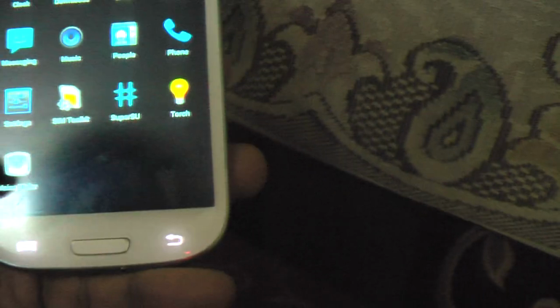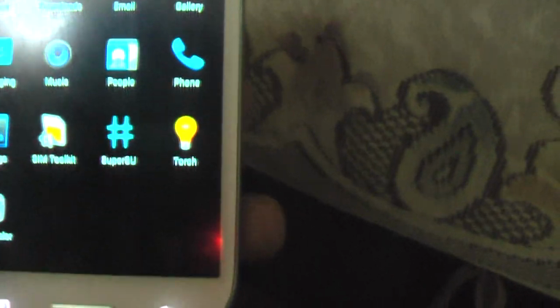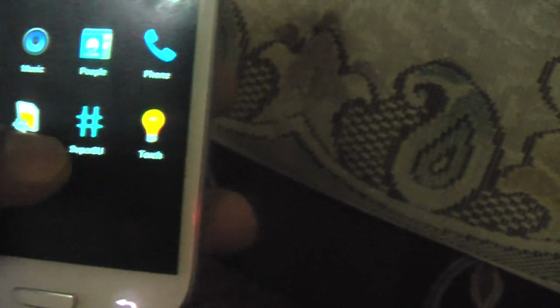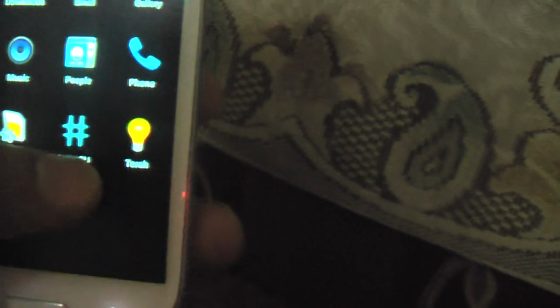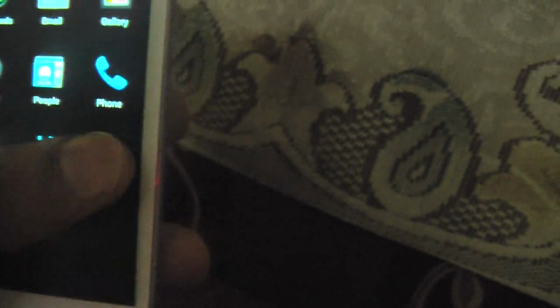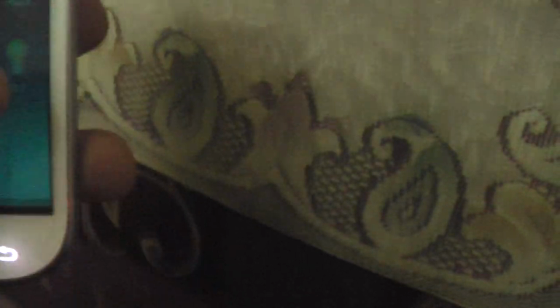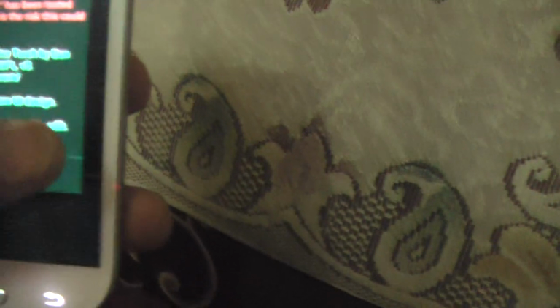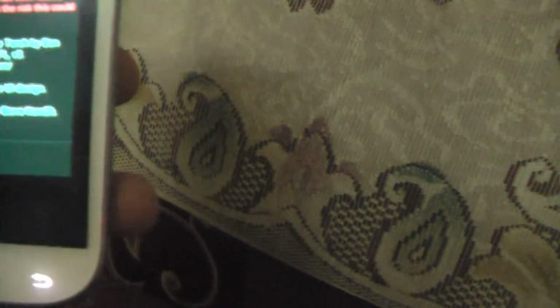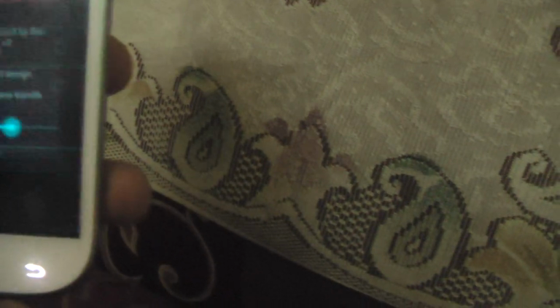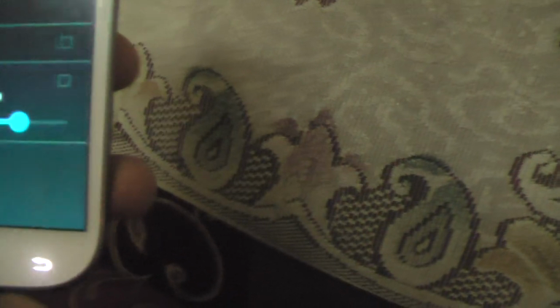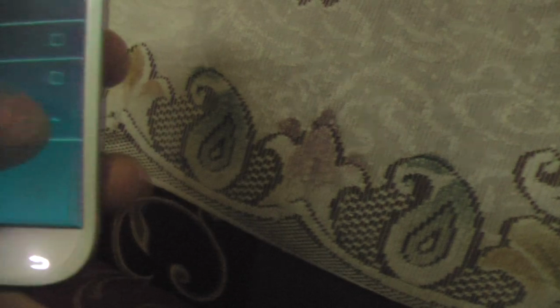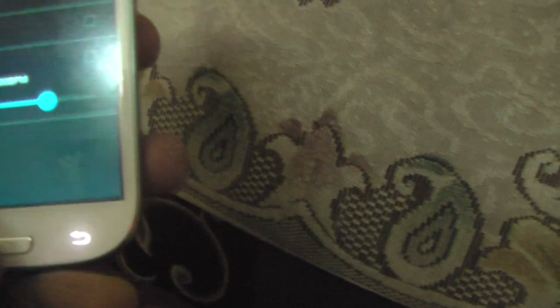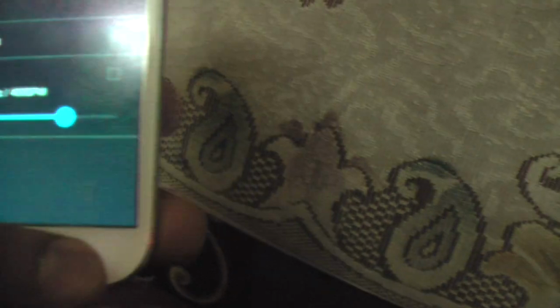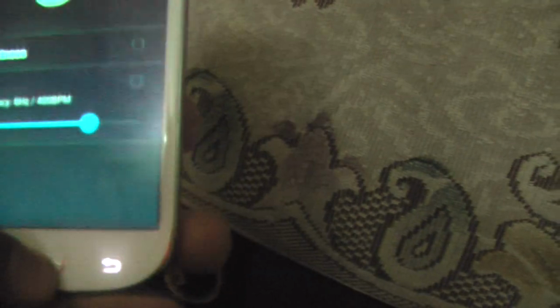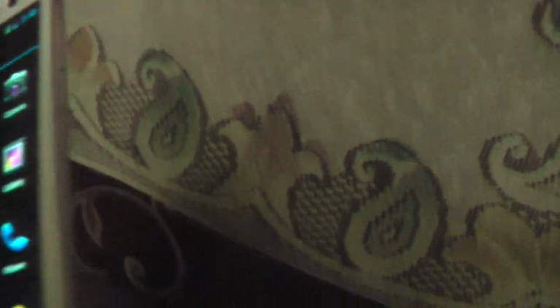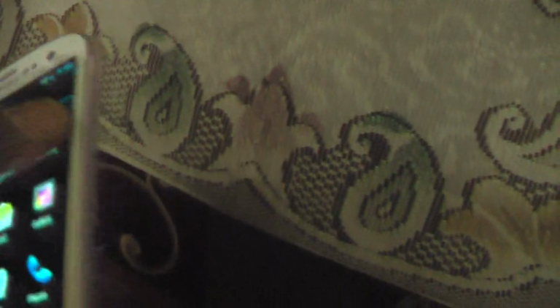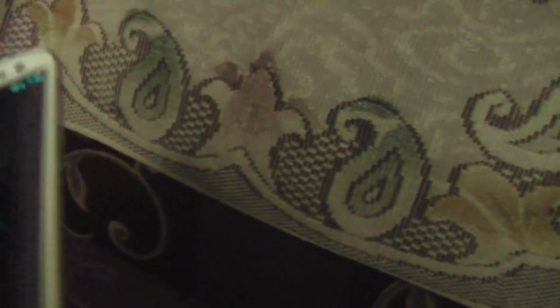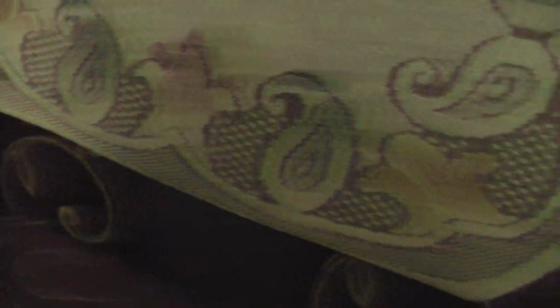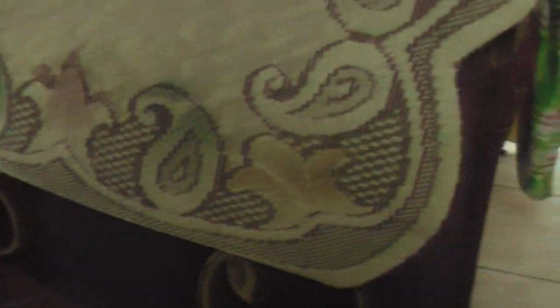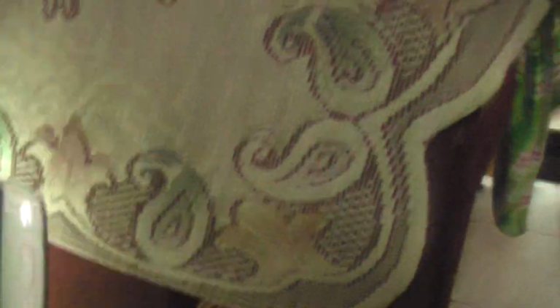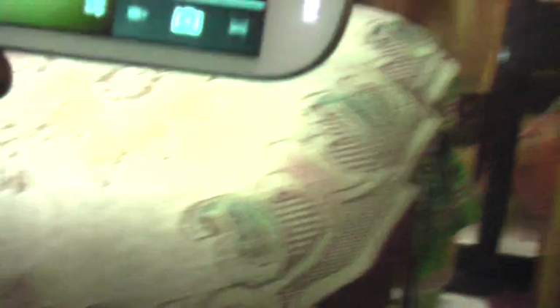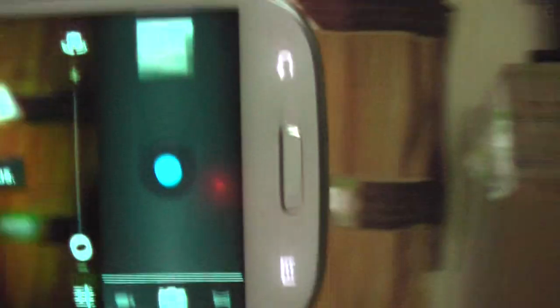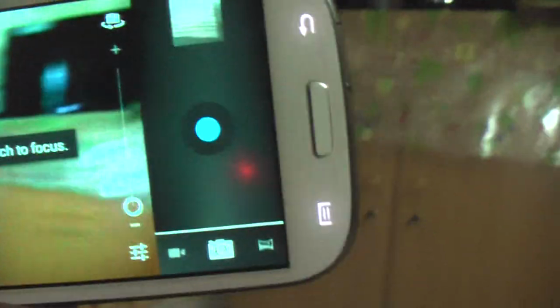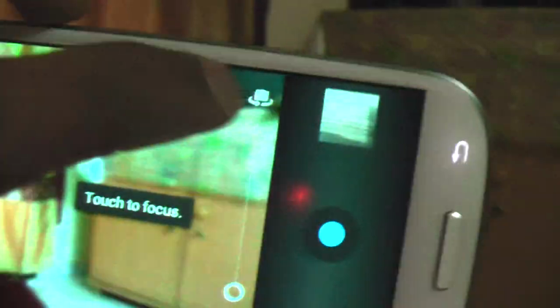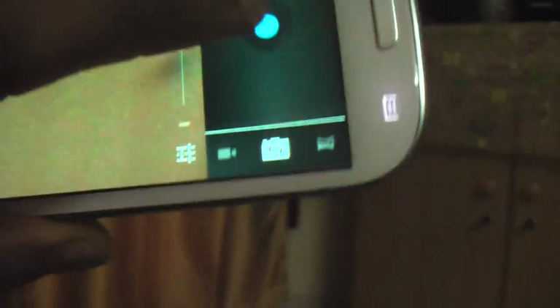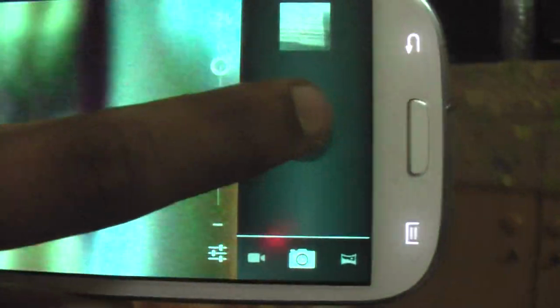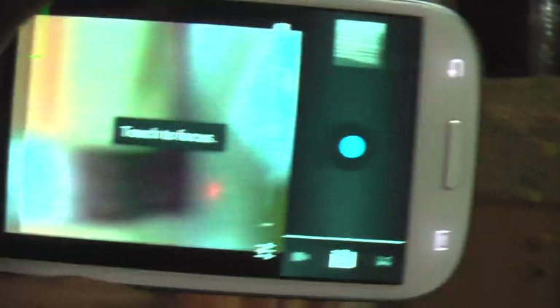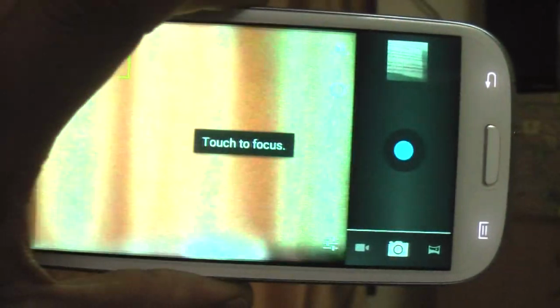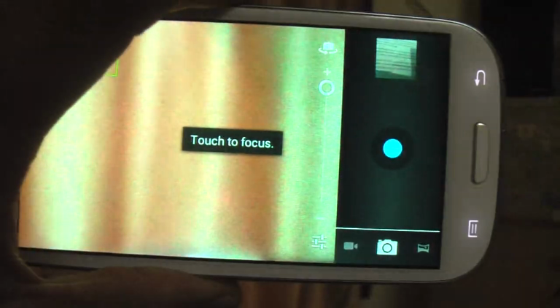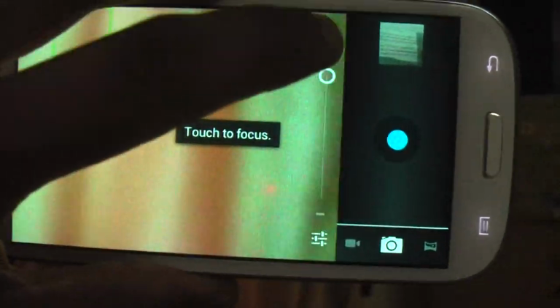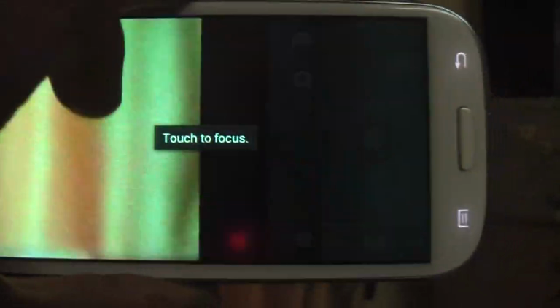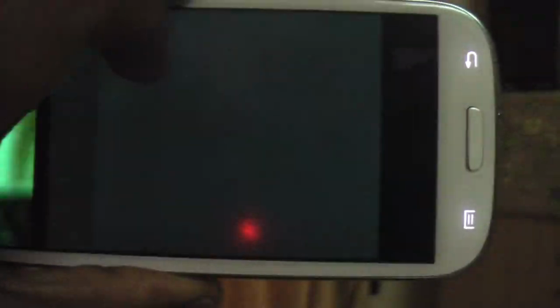It comes with superuser torch — it comes with a built-in torch. And let's see how the camera is. Stock camera — stock ICS camera.